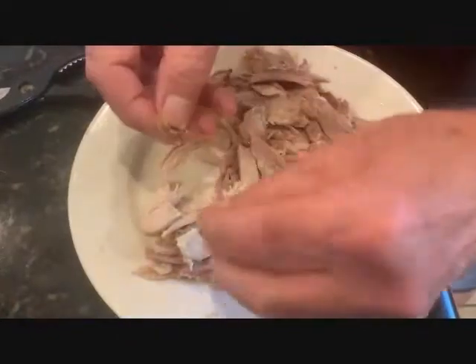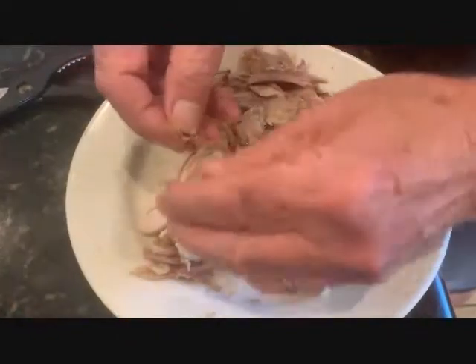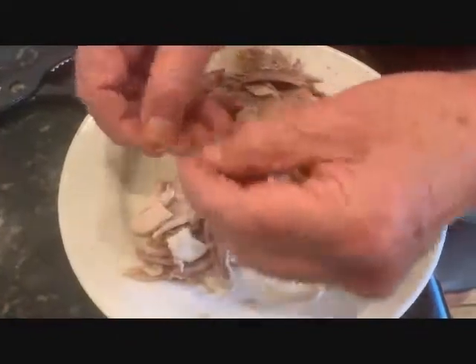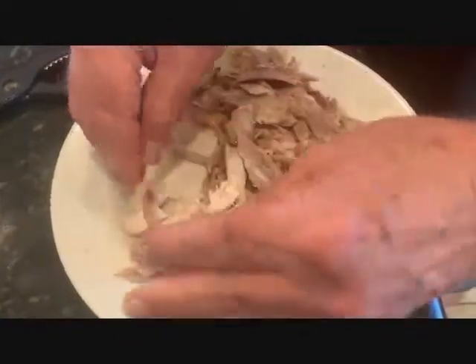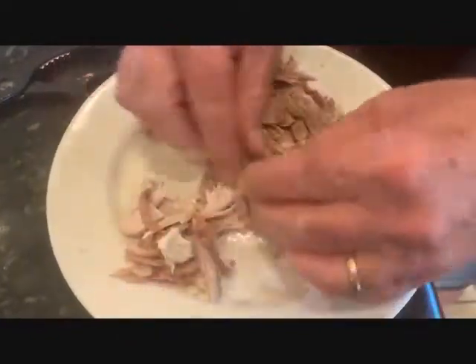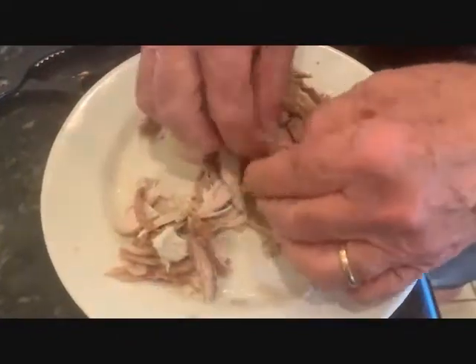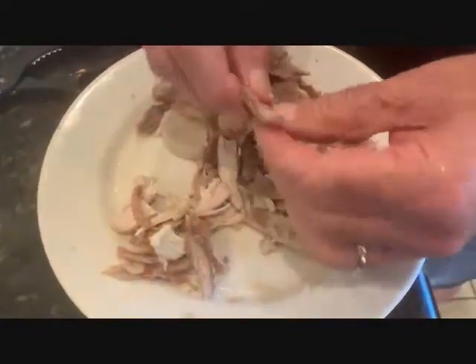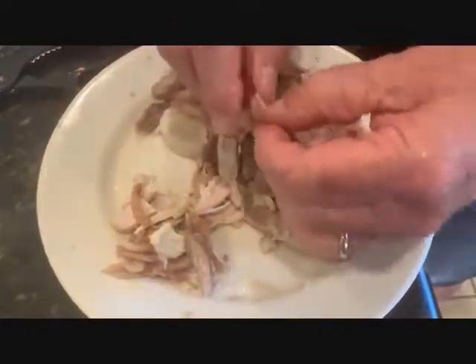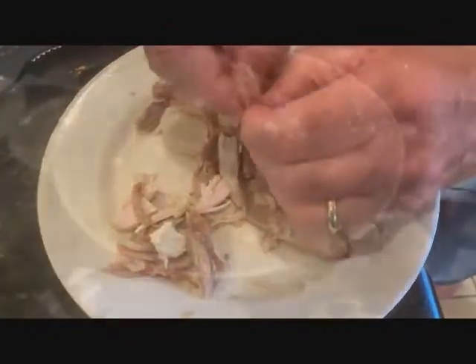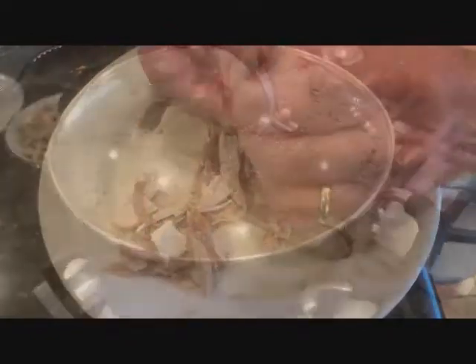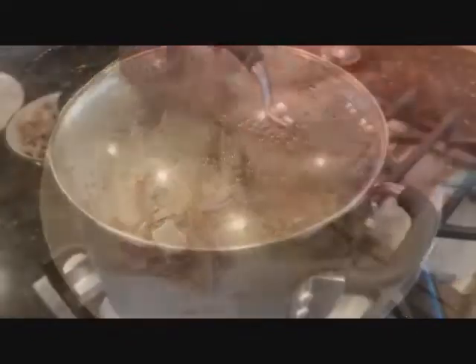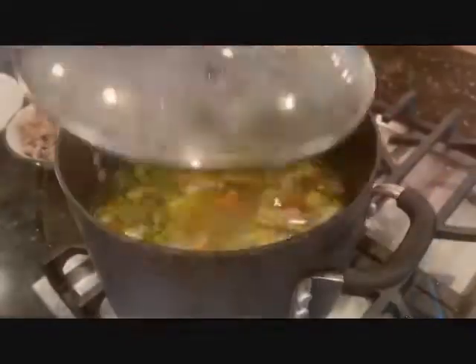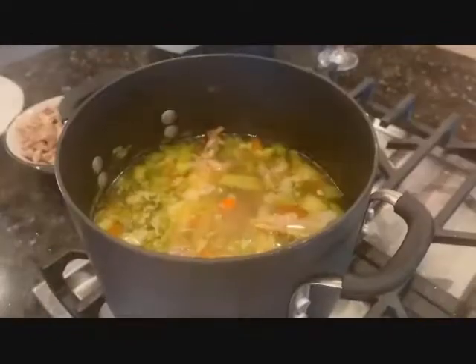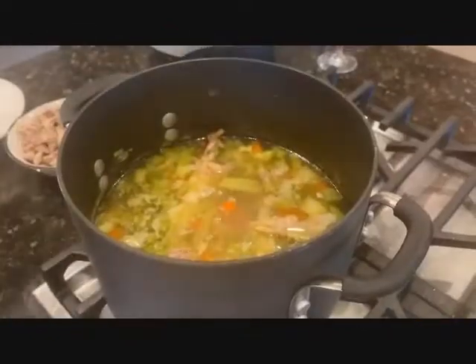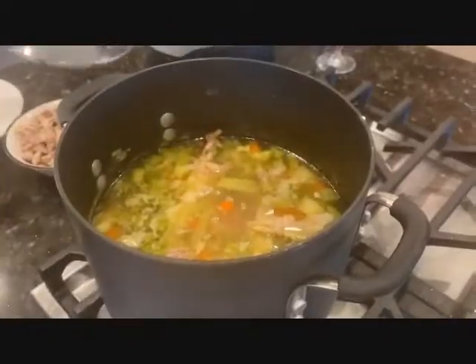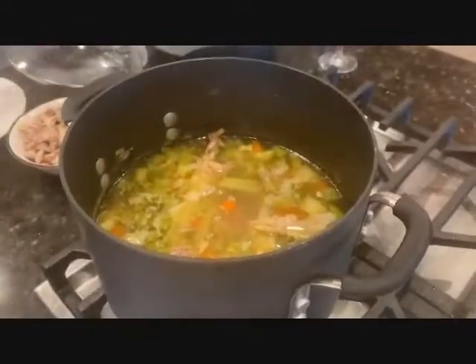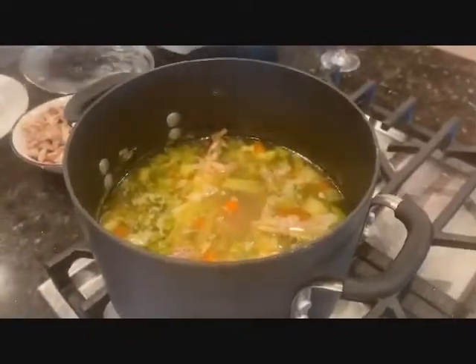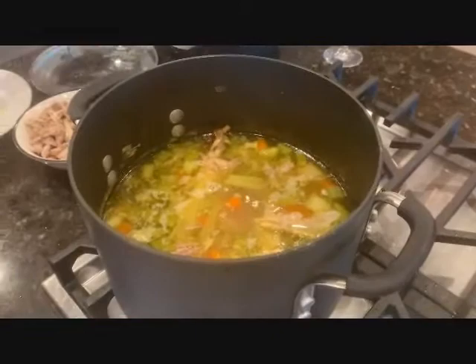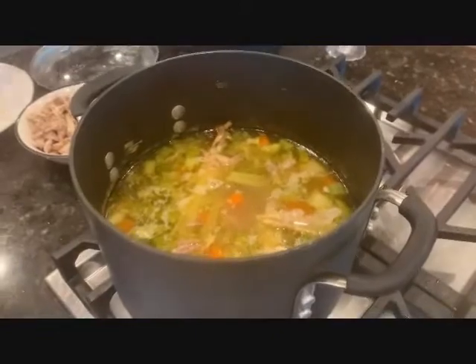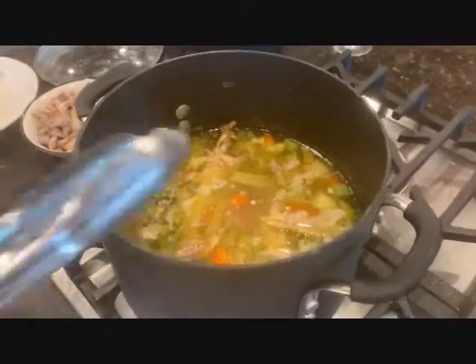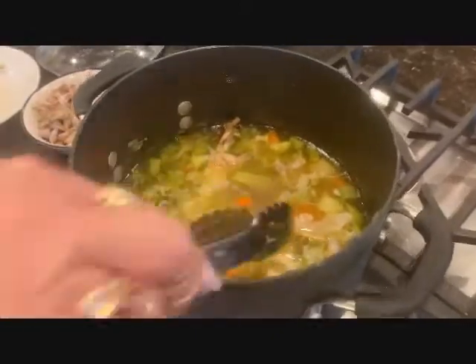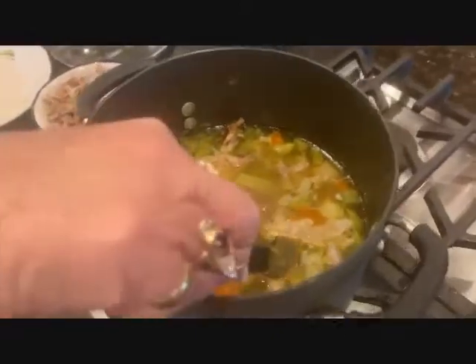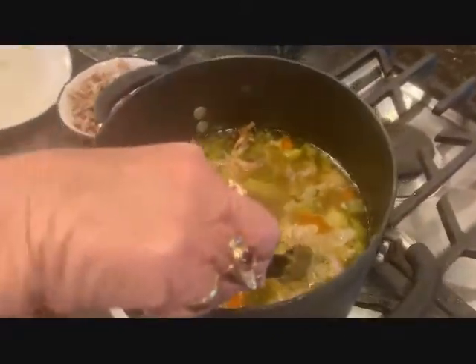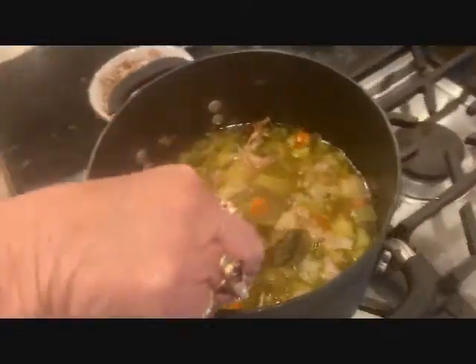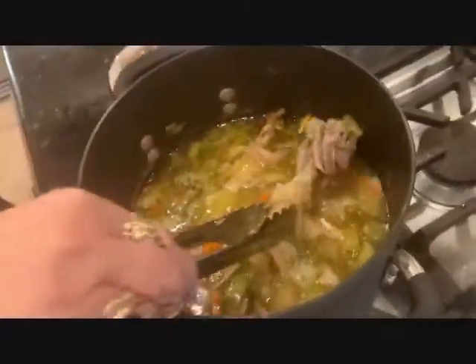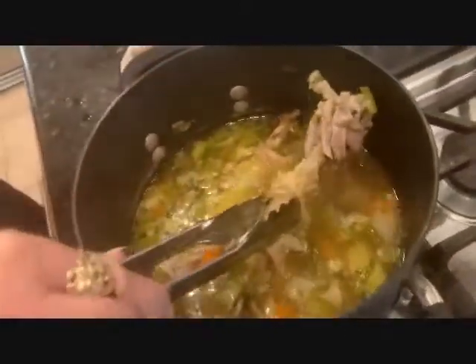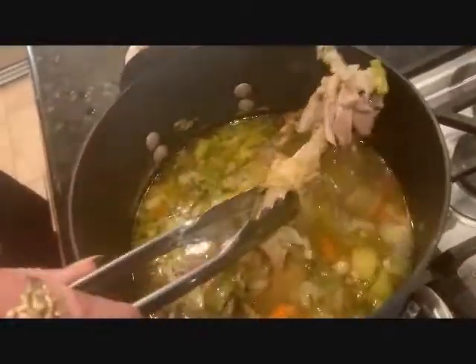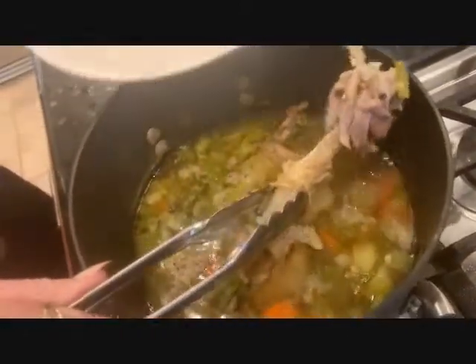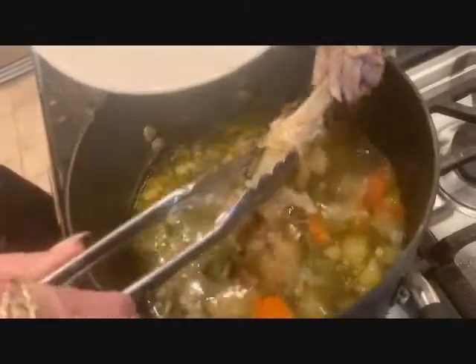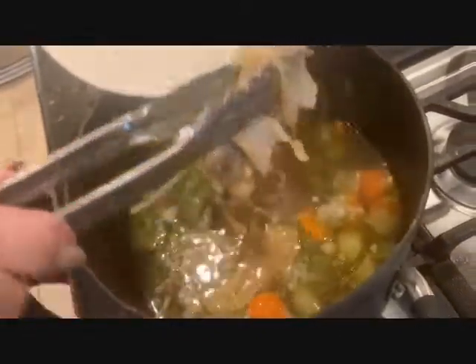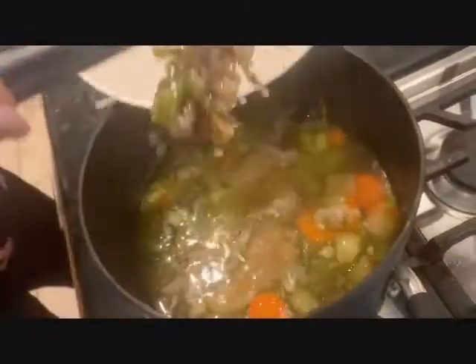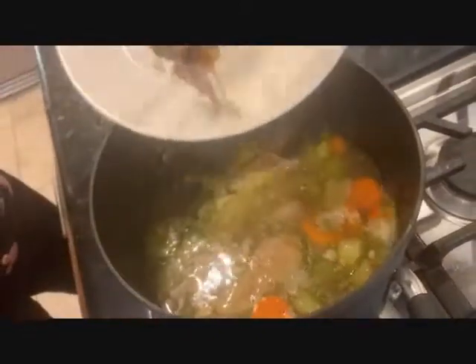While that's cooking, shred the leftover turkey. Once done, you can remove the turkey legs. You can strip off any turkey left on the bones.